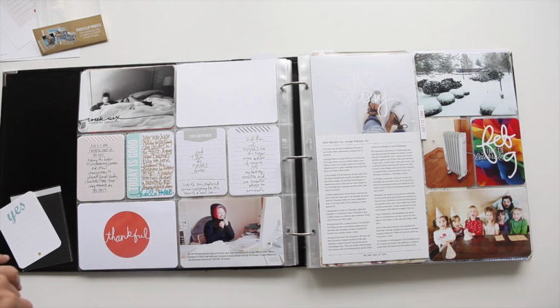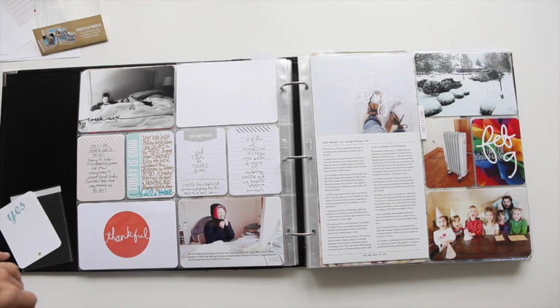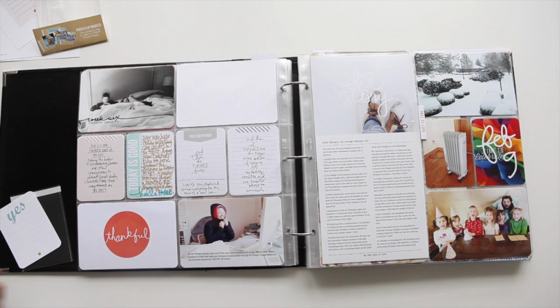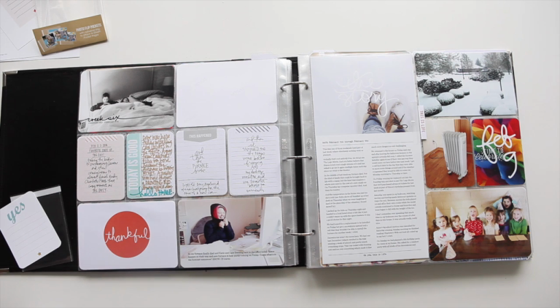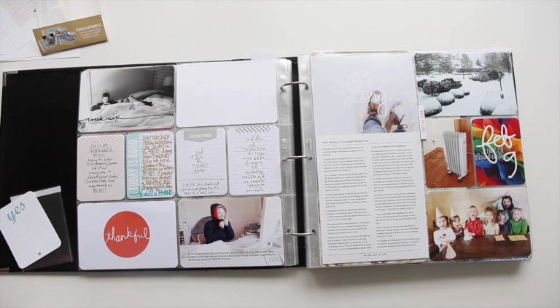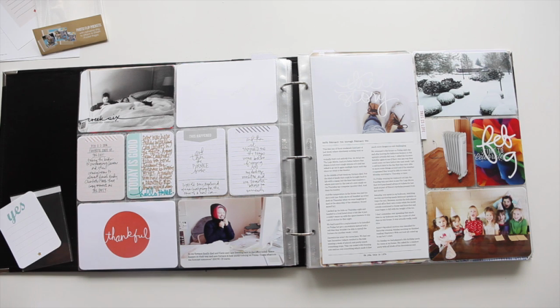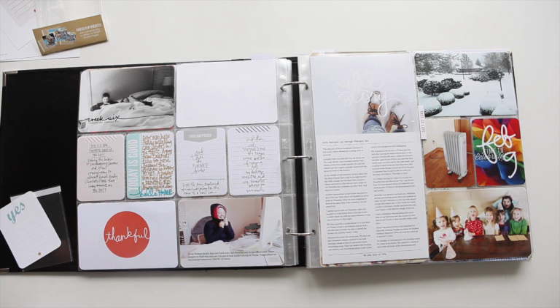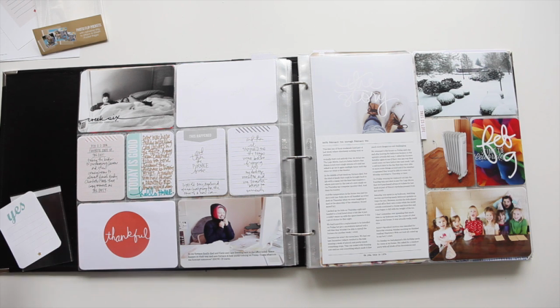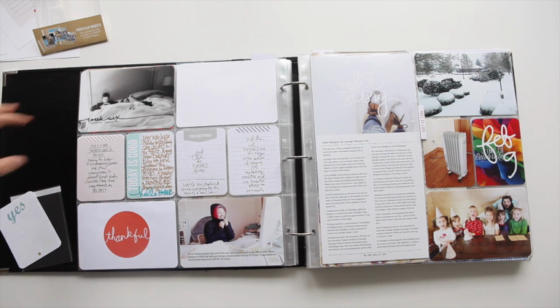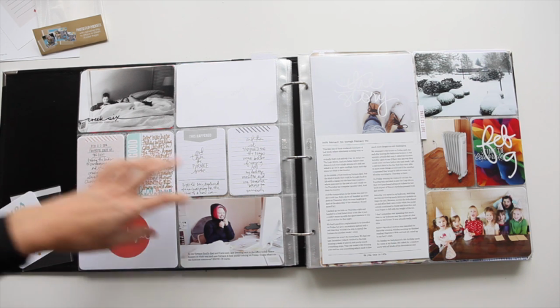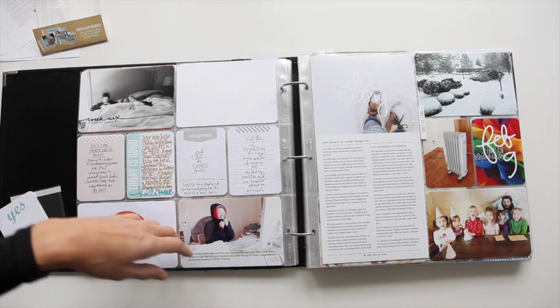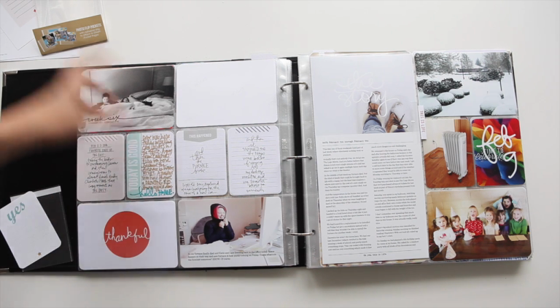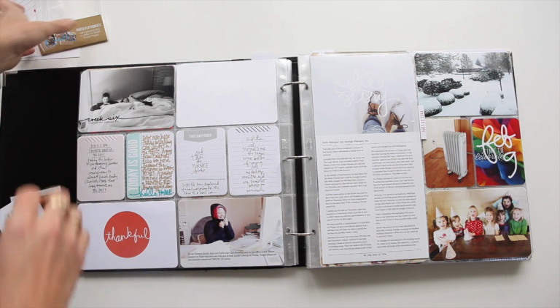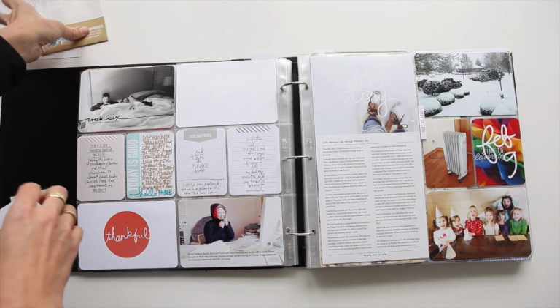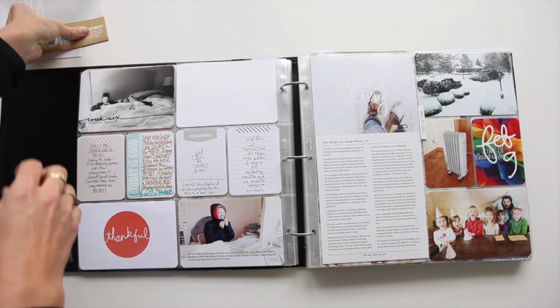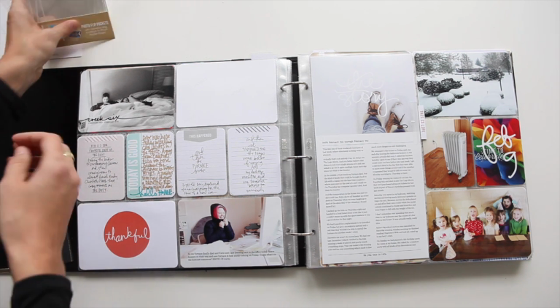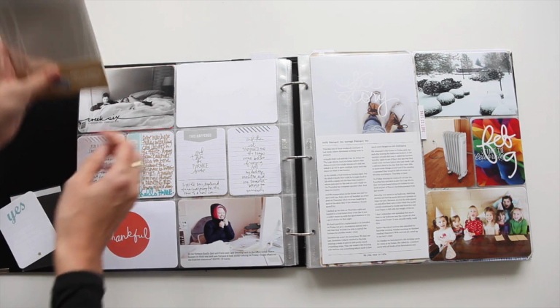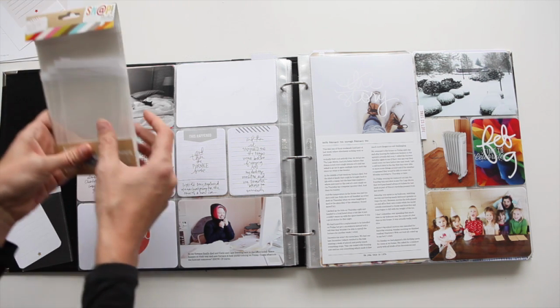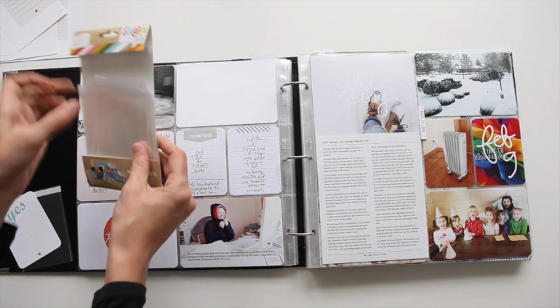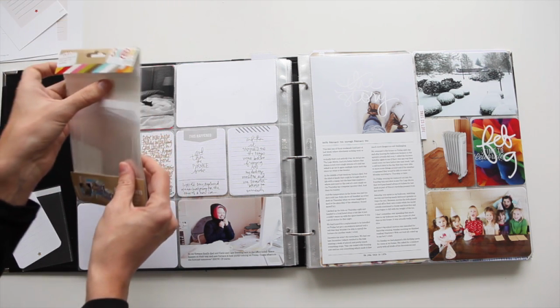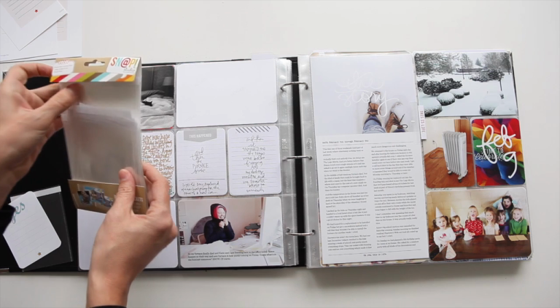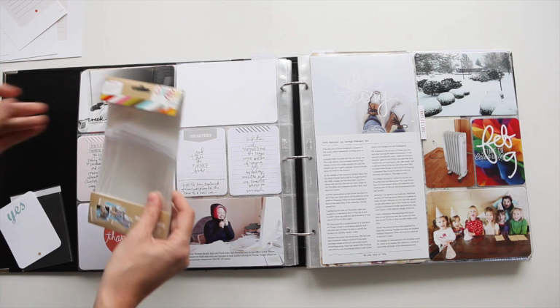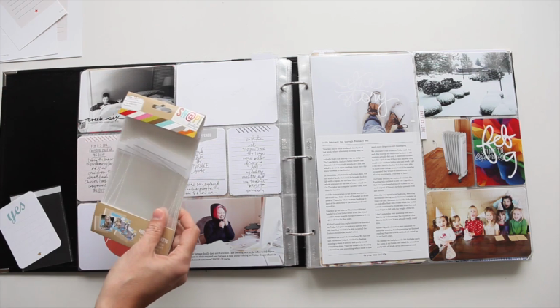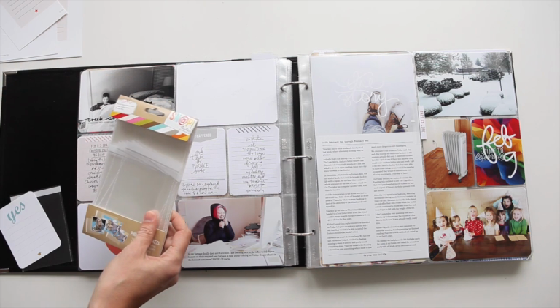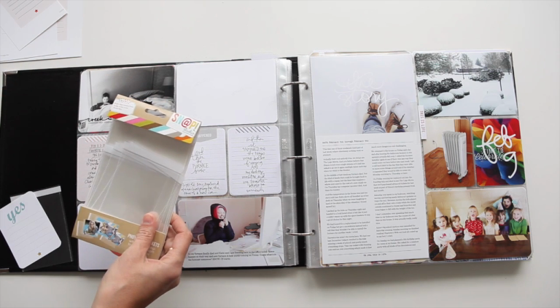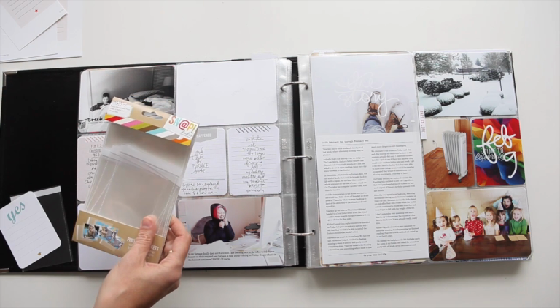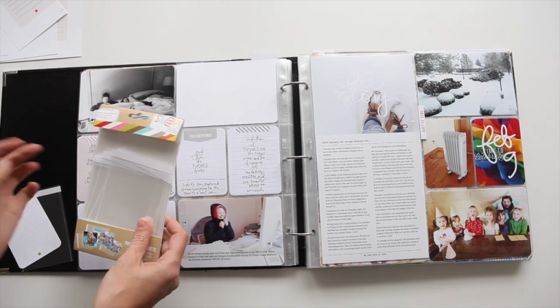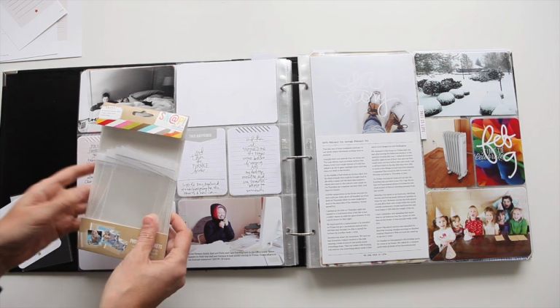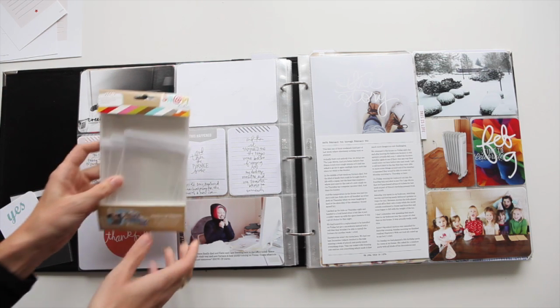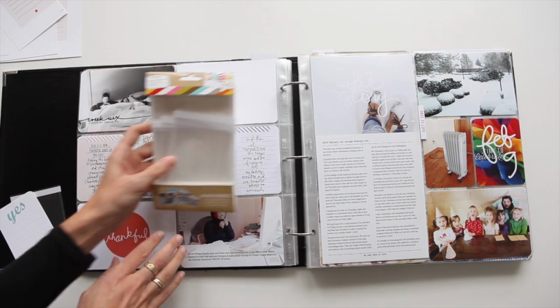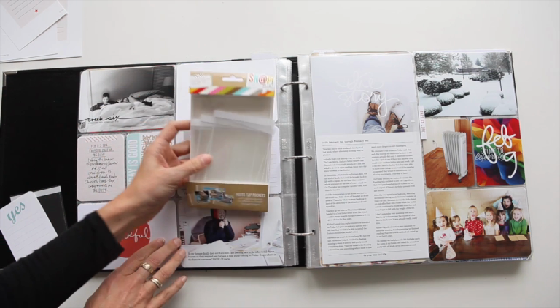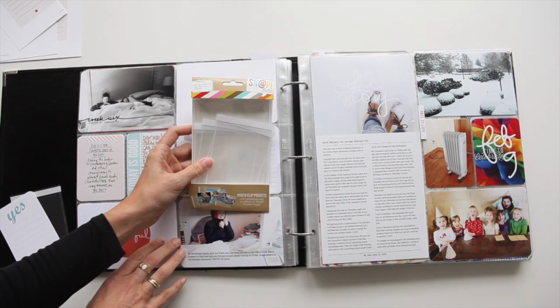Hey guys, this is Allie and today I just wanted to show you a cool new product that I came across that I think those of you guys that are doing Project Life will probably really like.